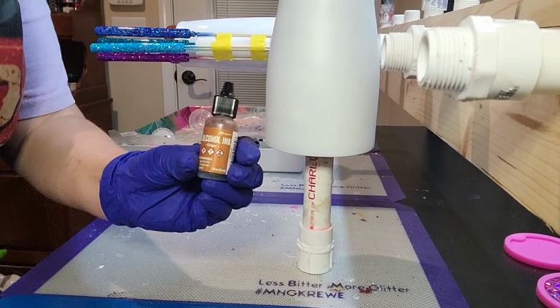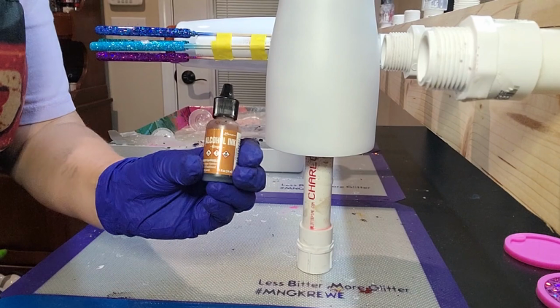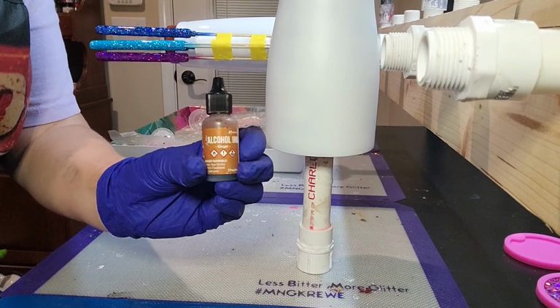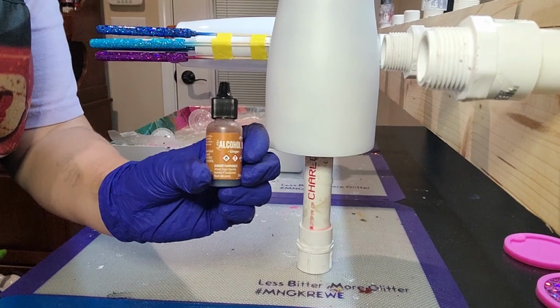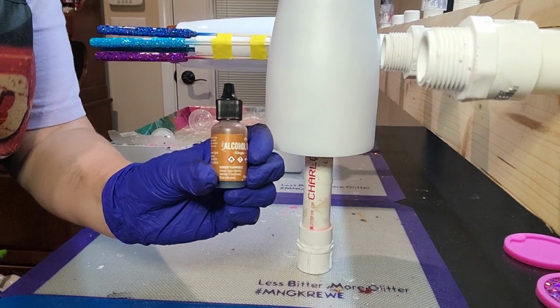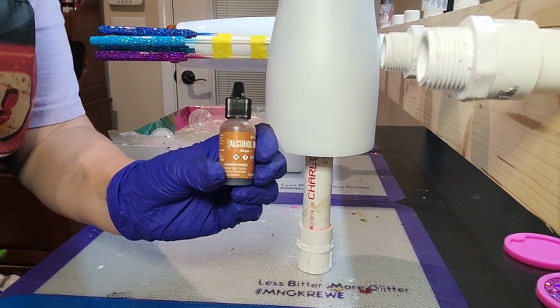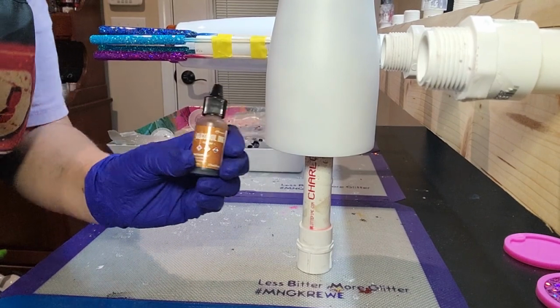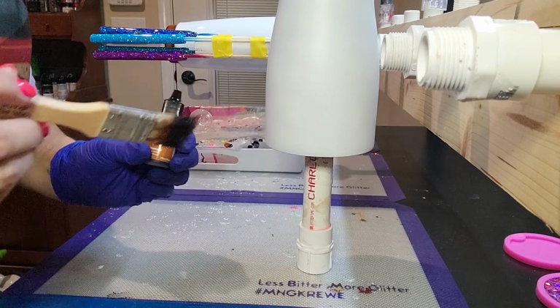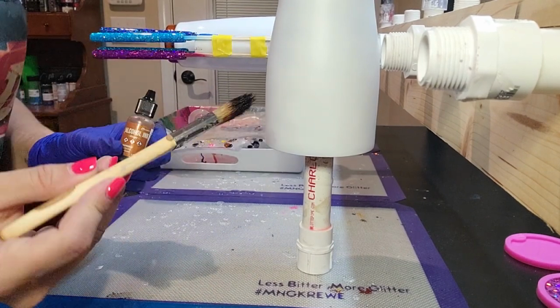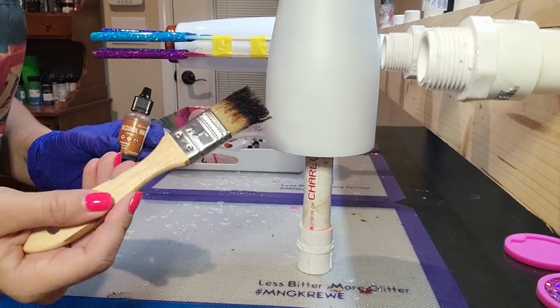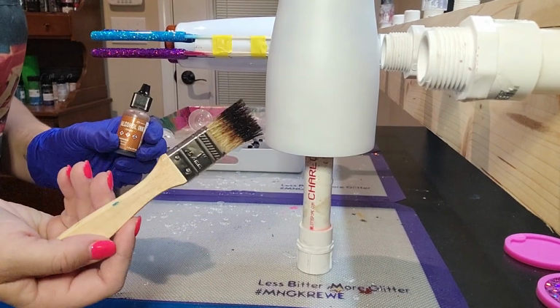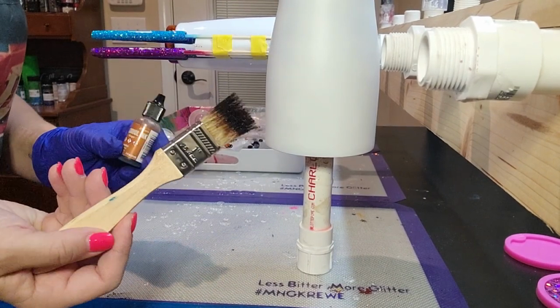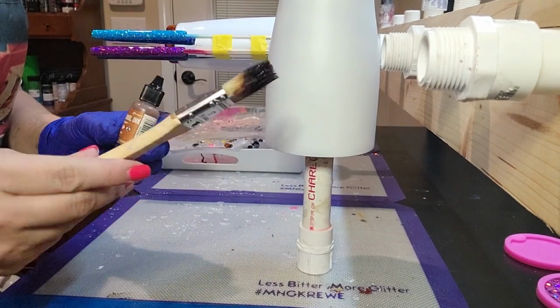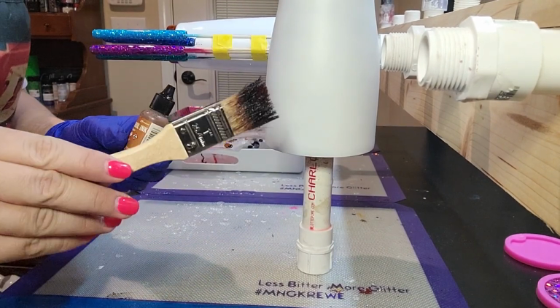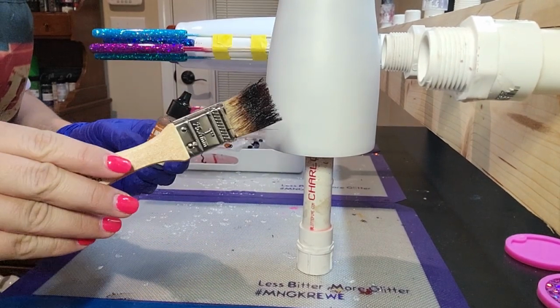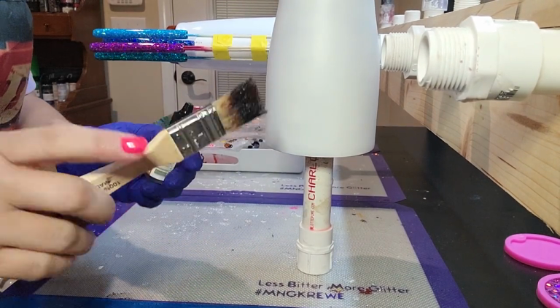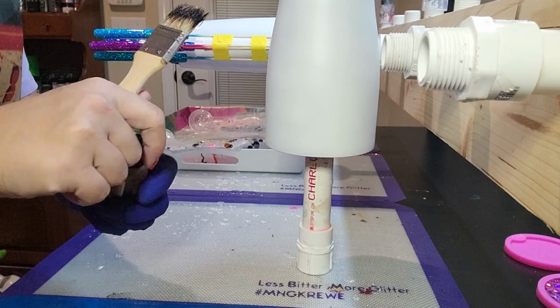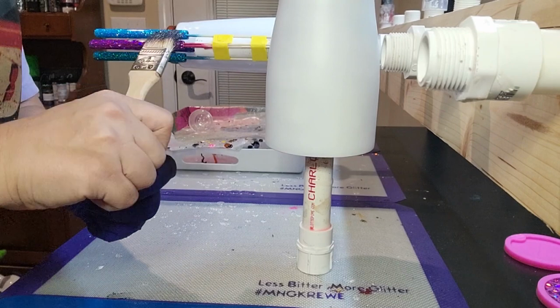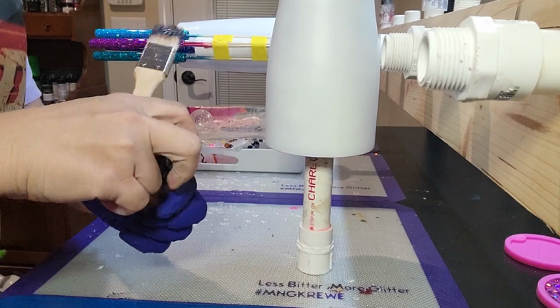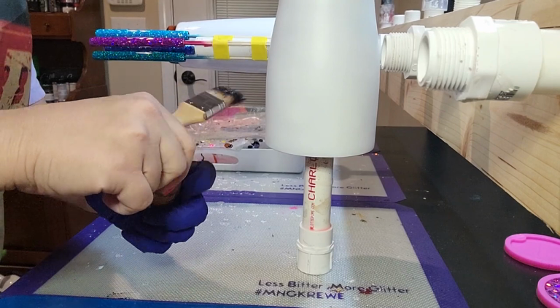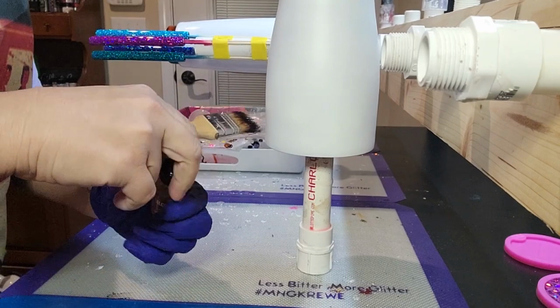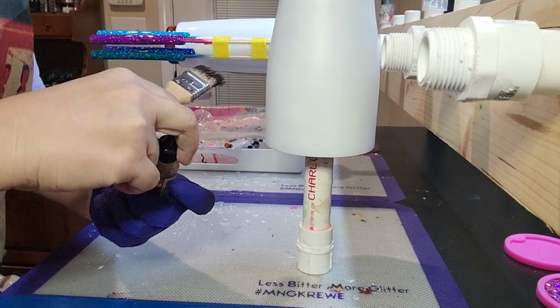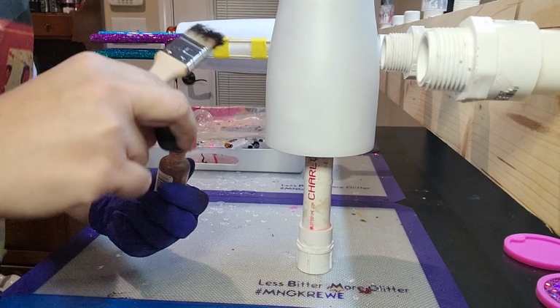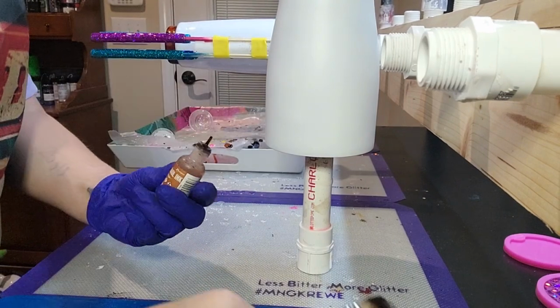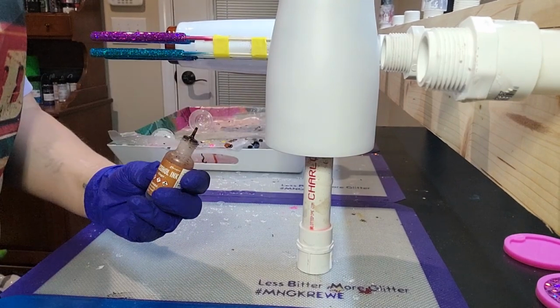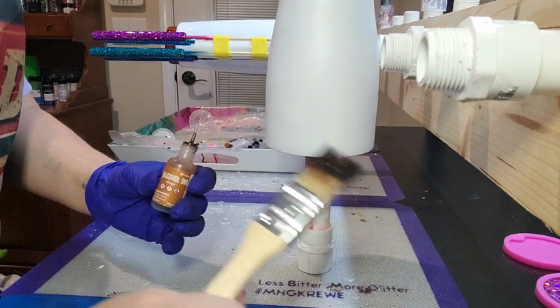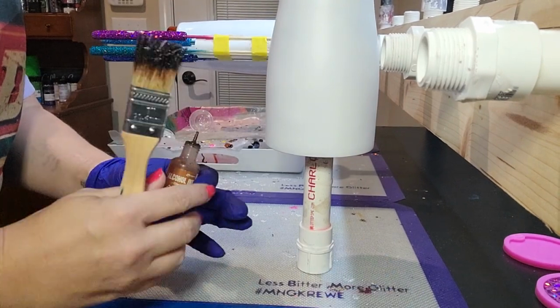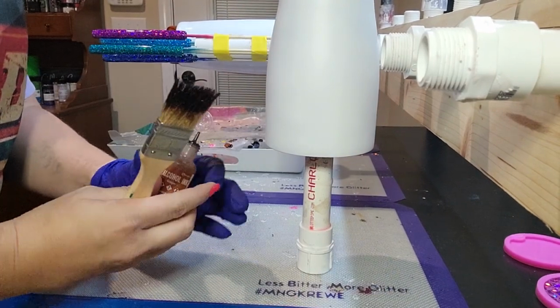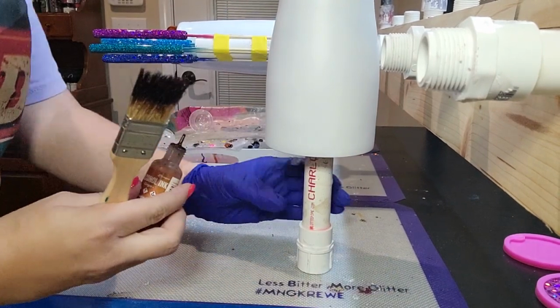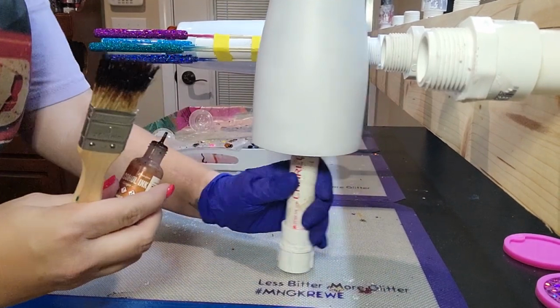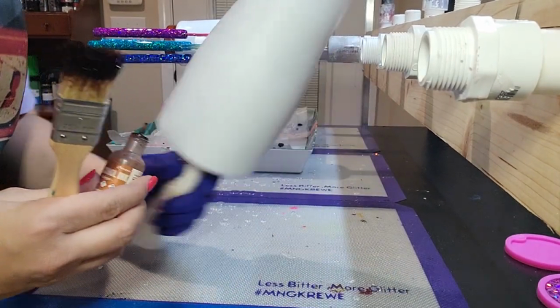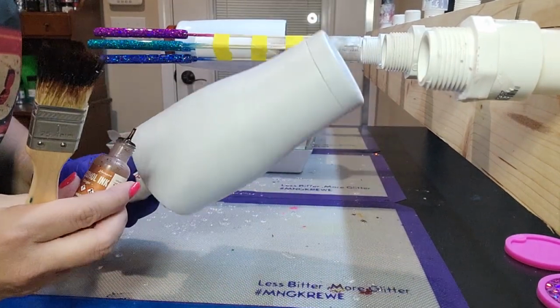I personally prefer the one-inch chip brushes. They're super cheap and they last forever. Check out the links in the description box below that shows where you can purchase all the items used in this video, to include the paintbrush, the alcohol ink, and the spray paint.